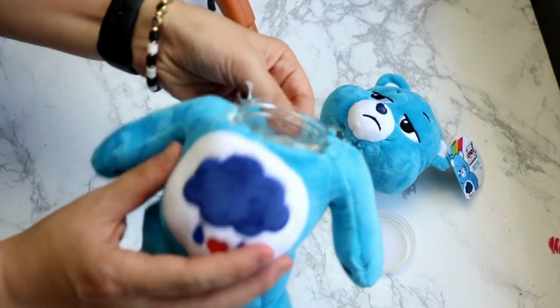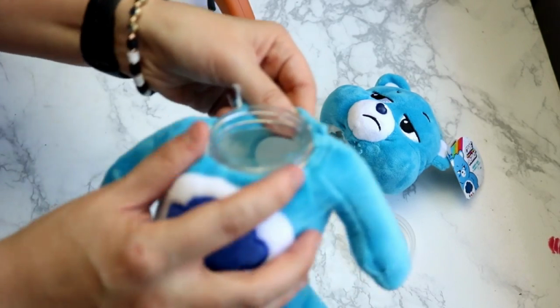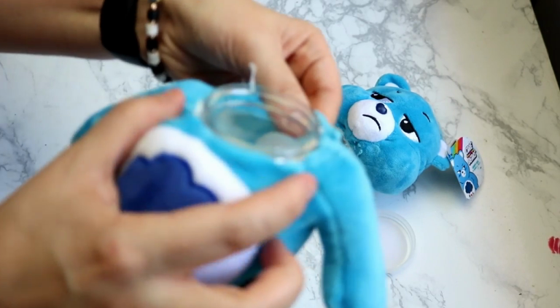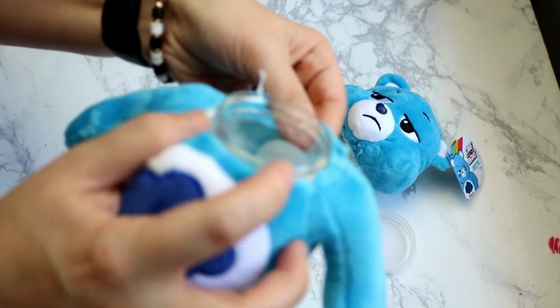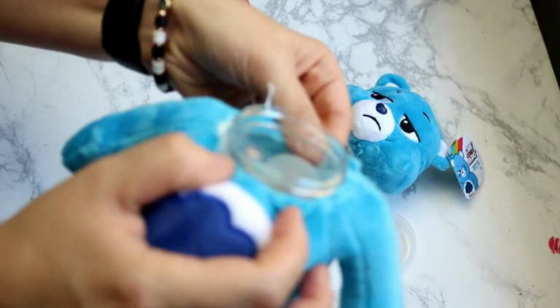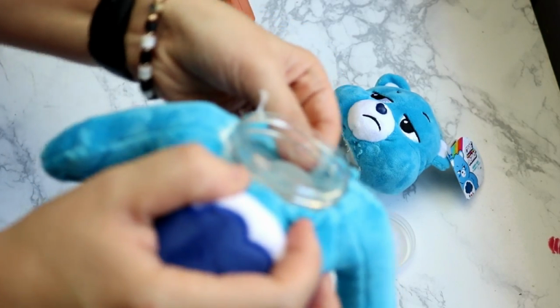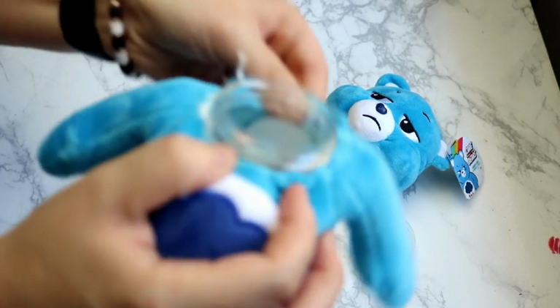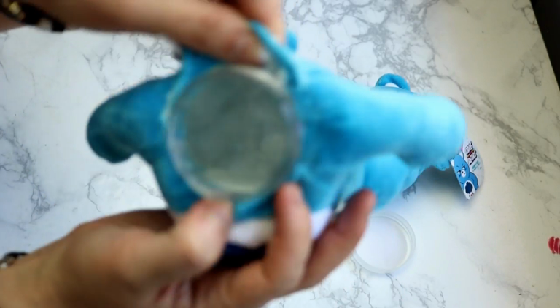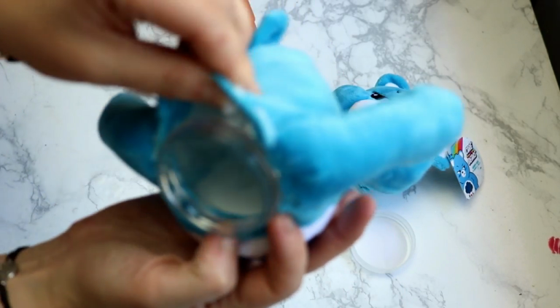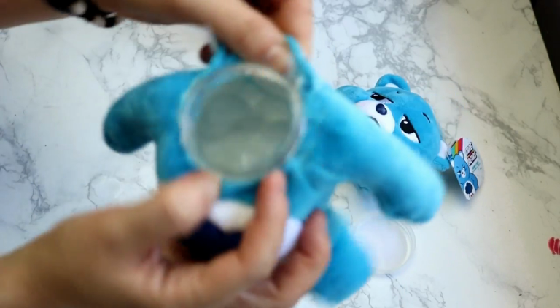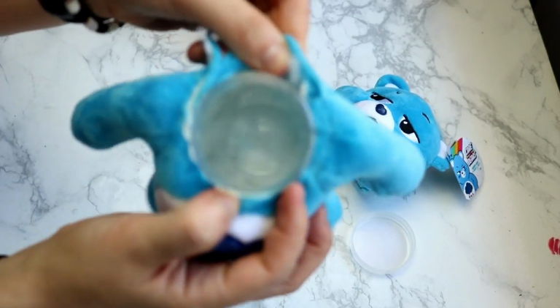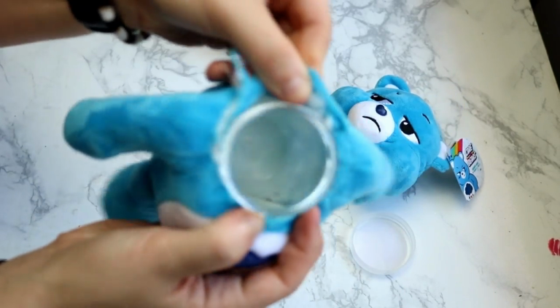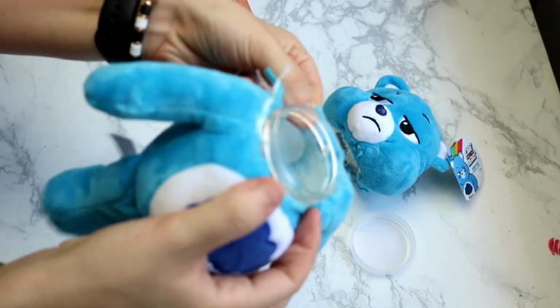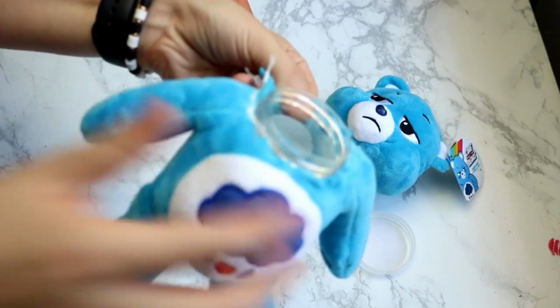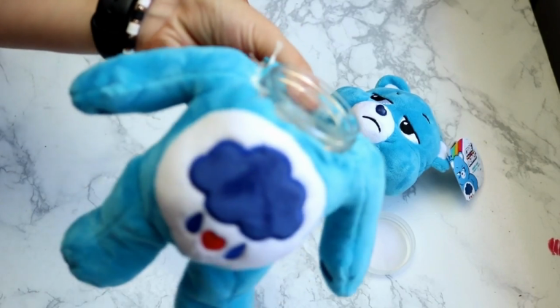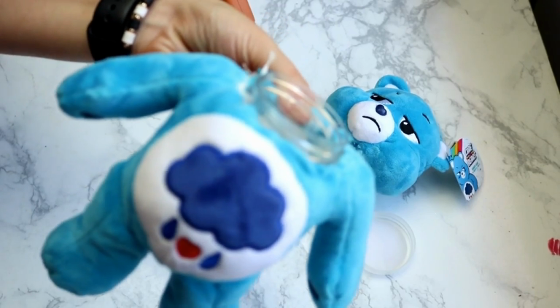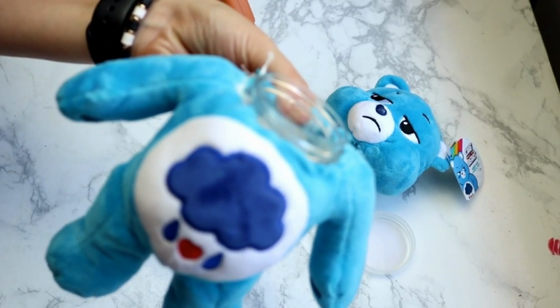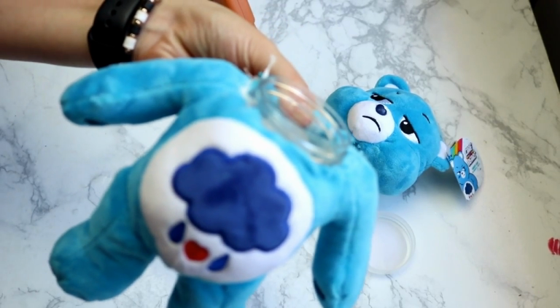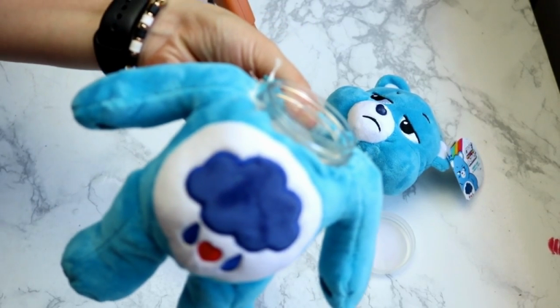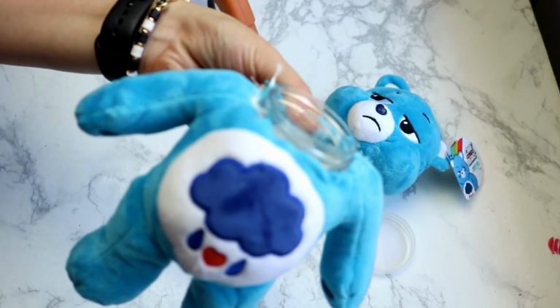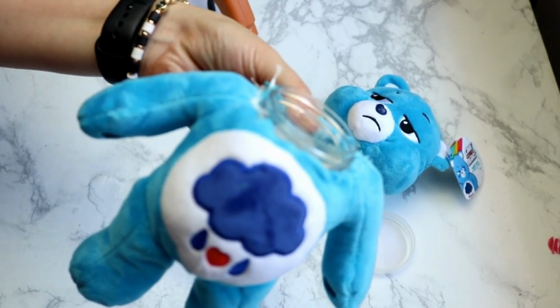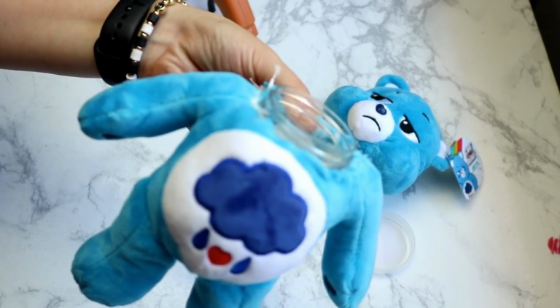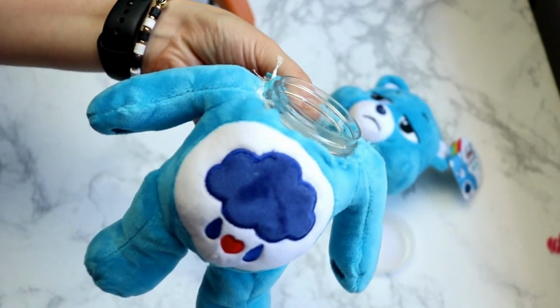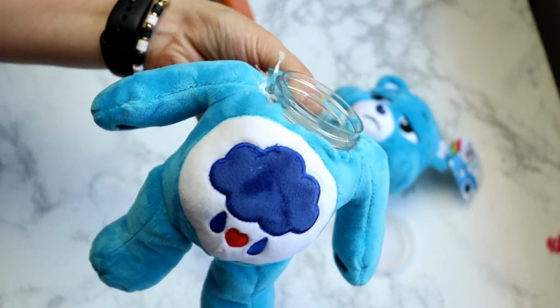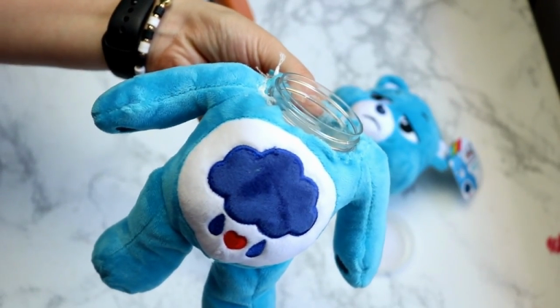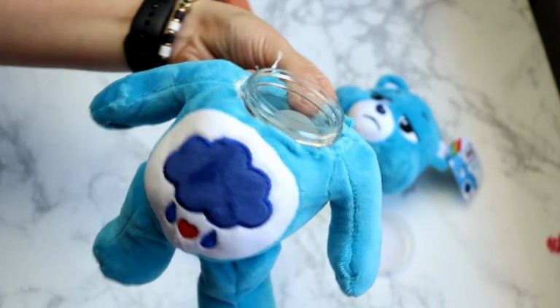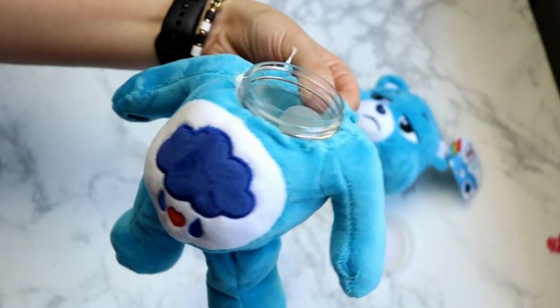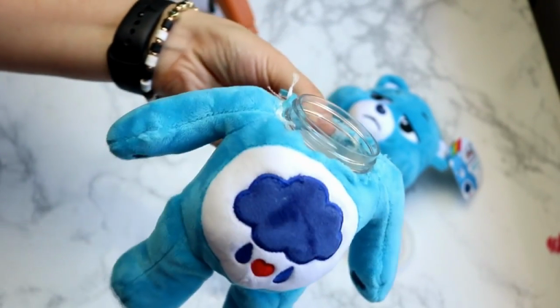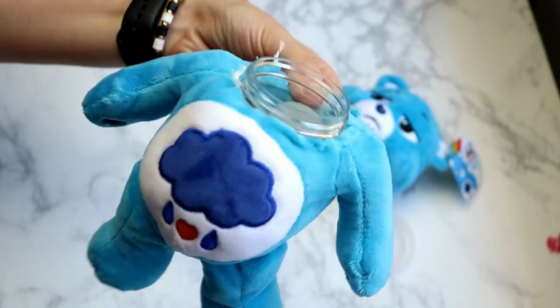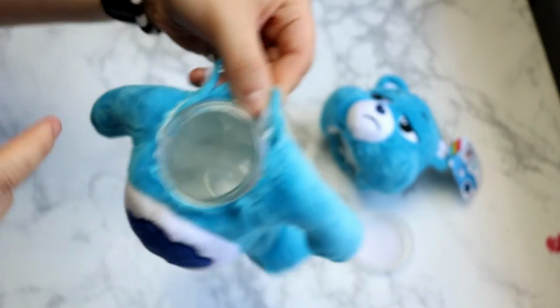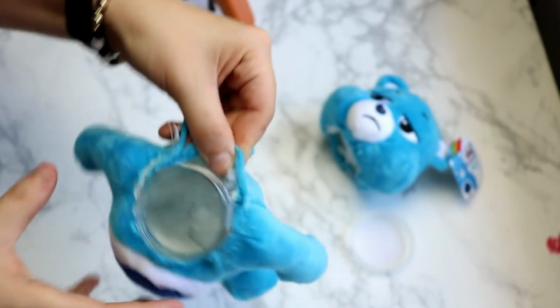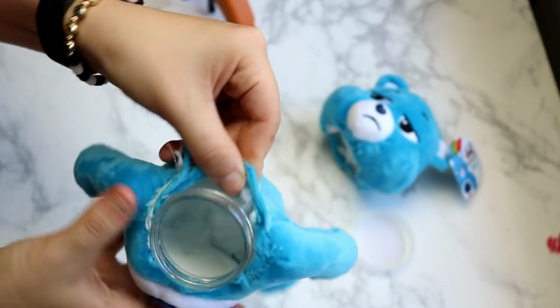As you can see, the jar is going to fit down in the body of the bear just like this. I'm going to leave the twisty part that the lid twists on hanging out, so that way the lid can fit on it. If it's down inside the bear, you've nowhere to screw your lid to.